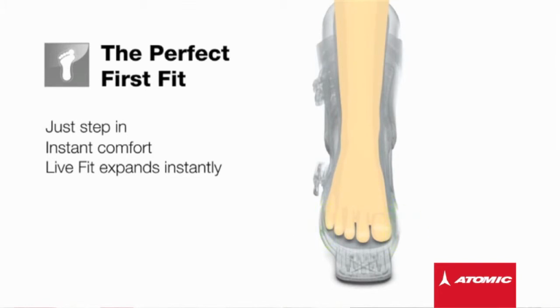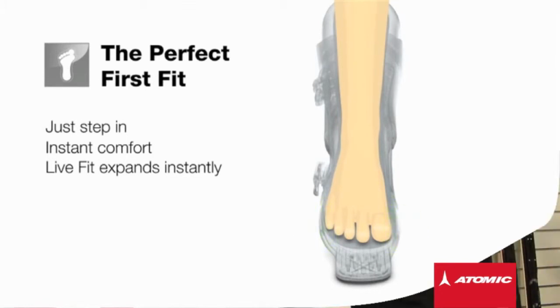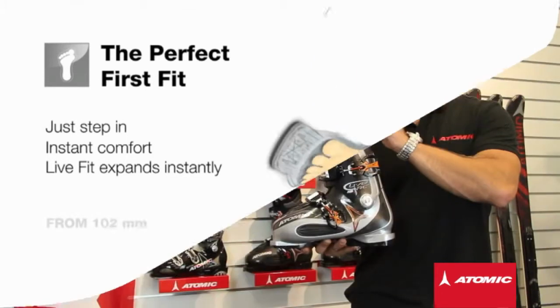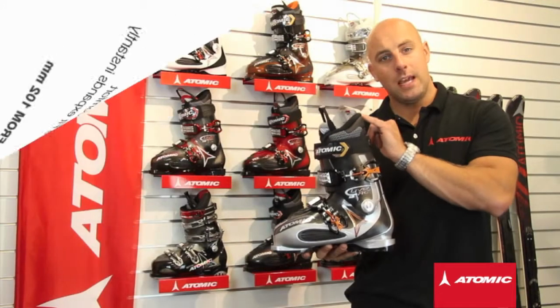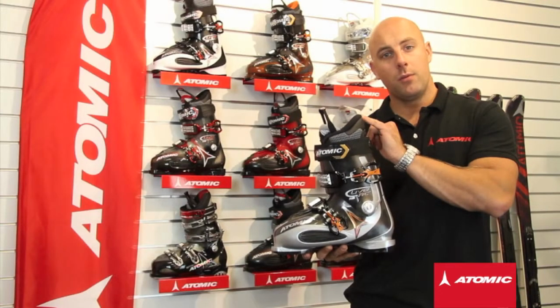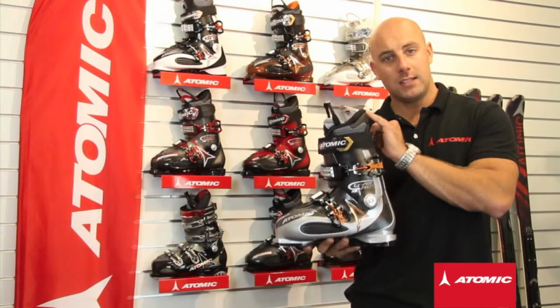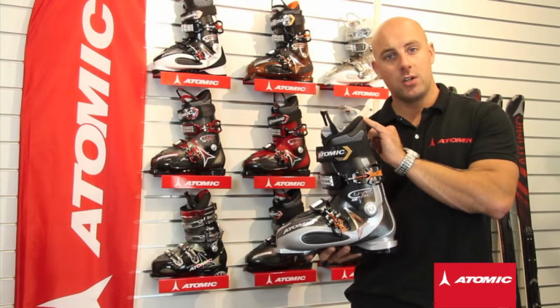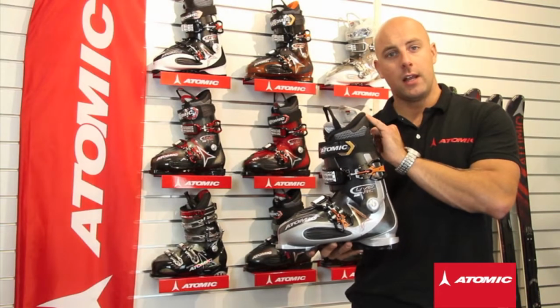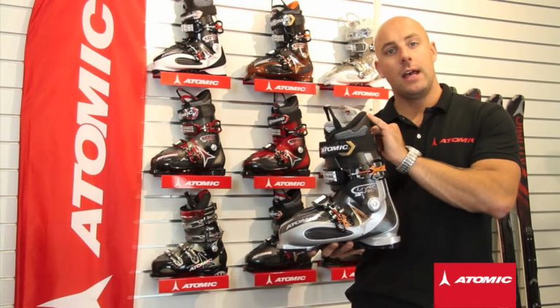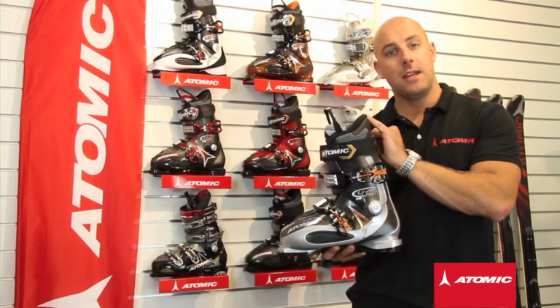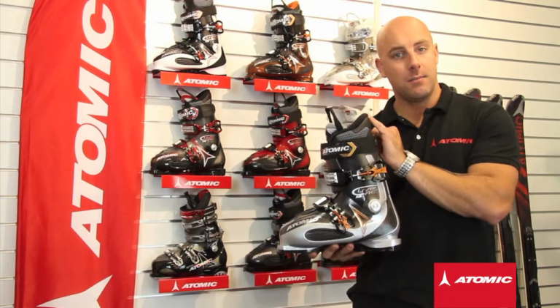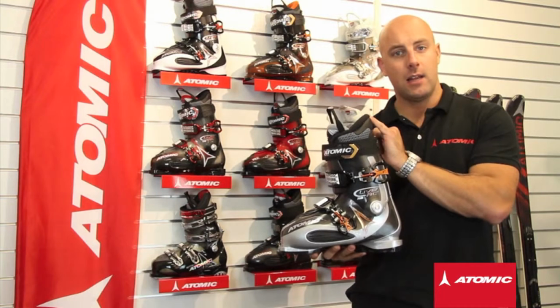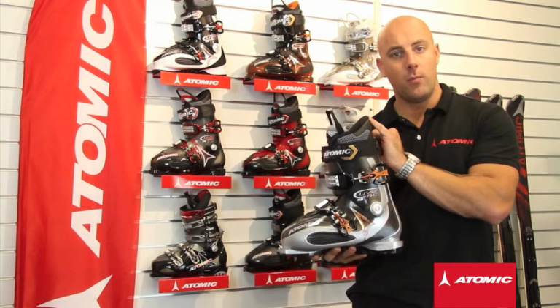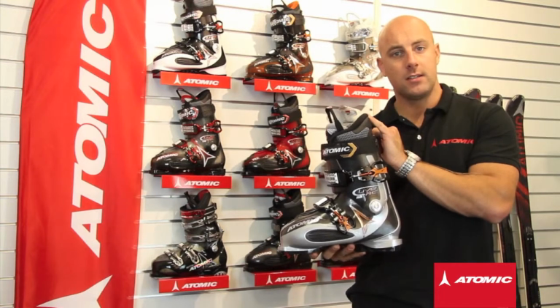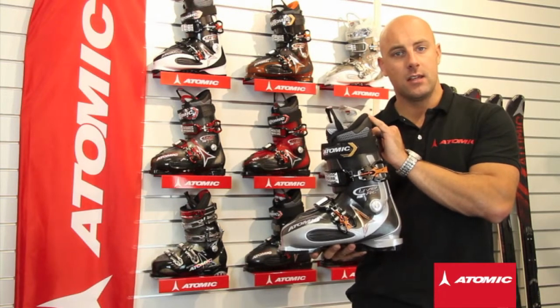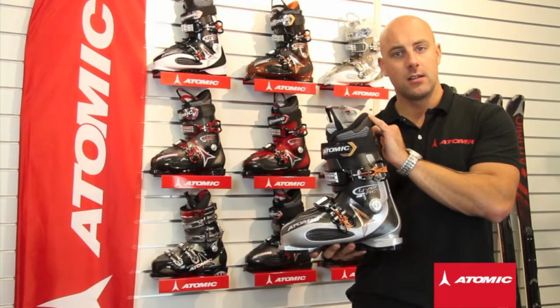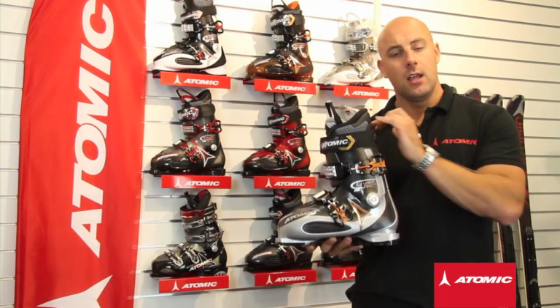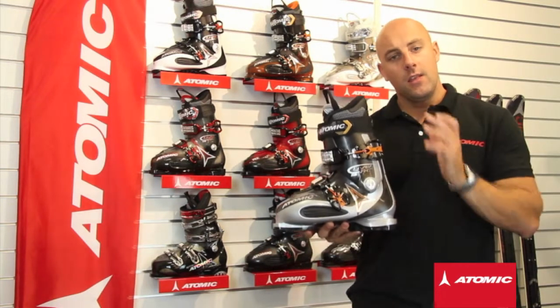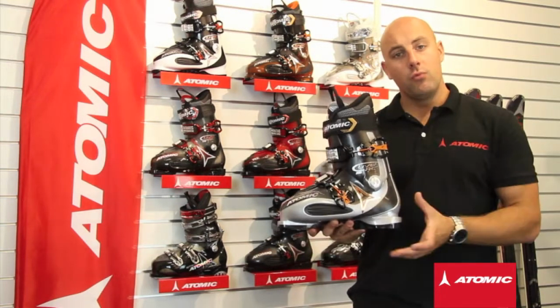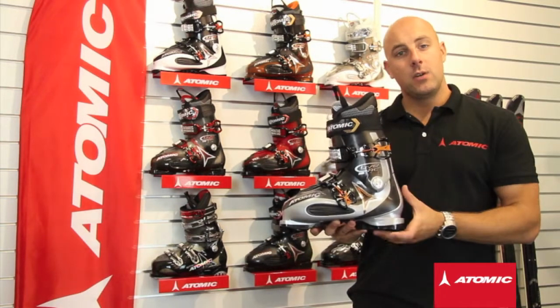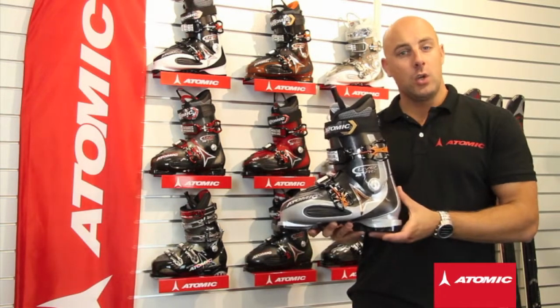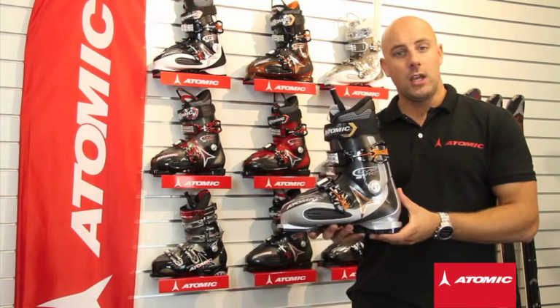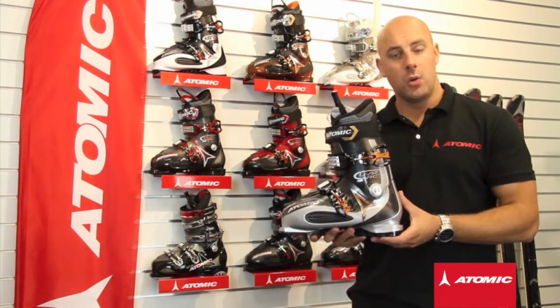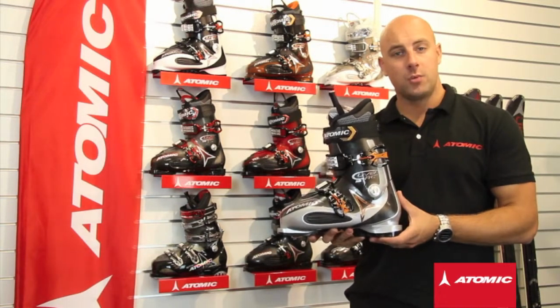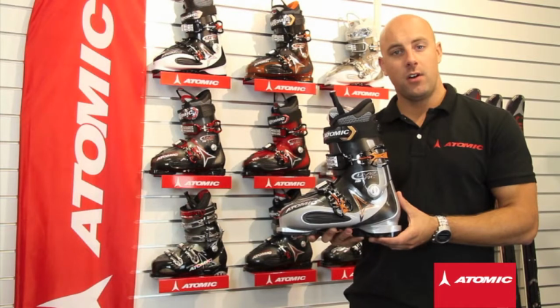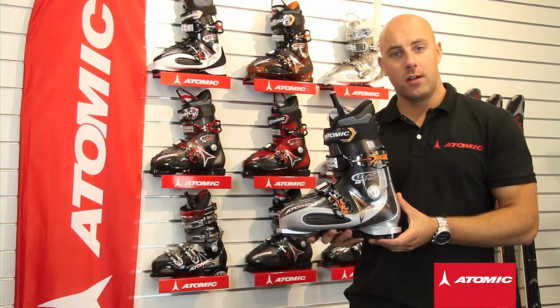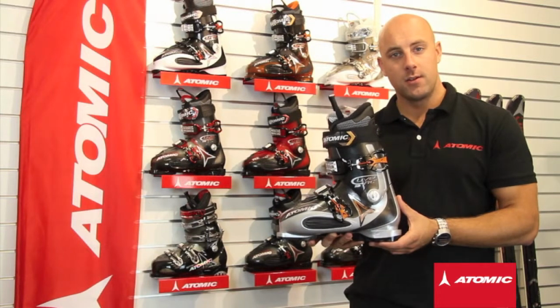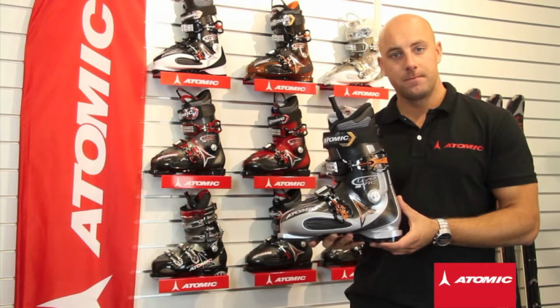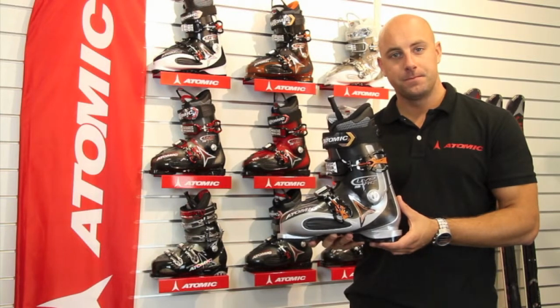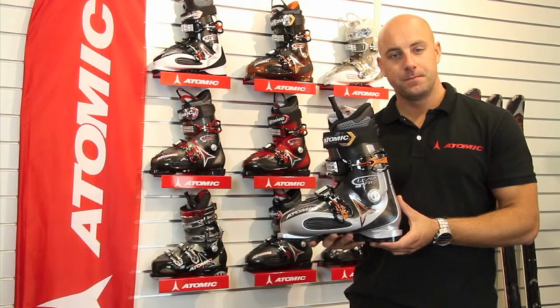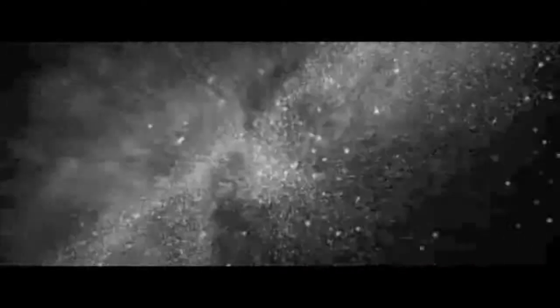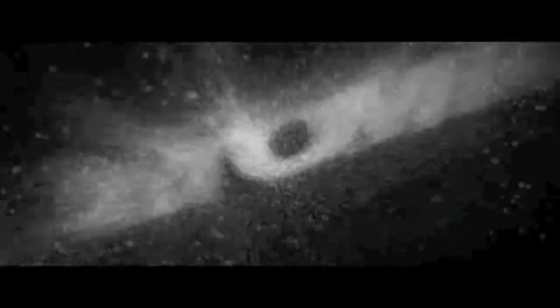This boot uses our heat mouldable T2 liner and is aimed at intermediate level all-mountain skiers. This boot retails in the UK at £225.